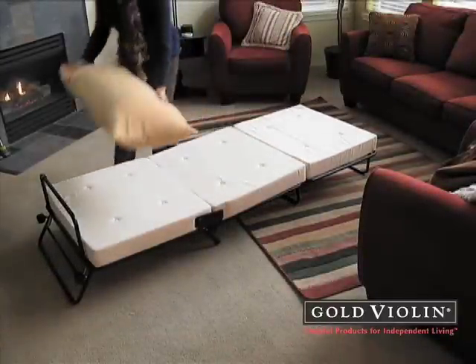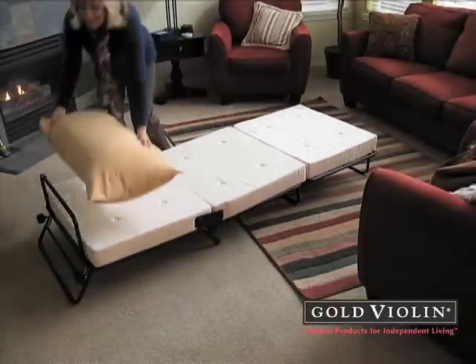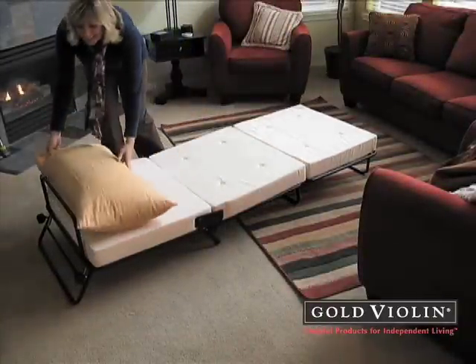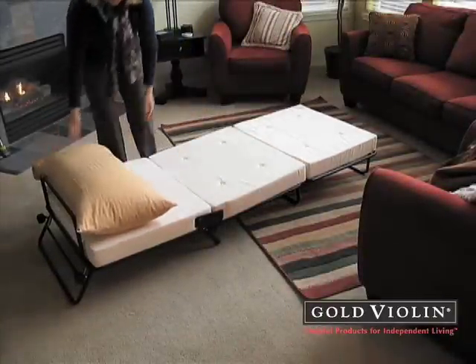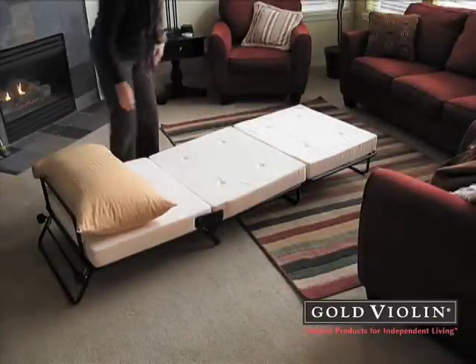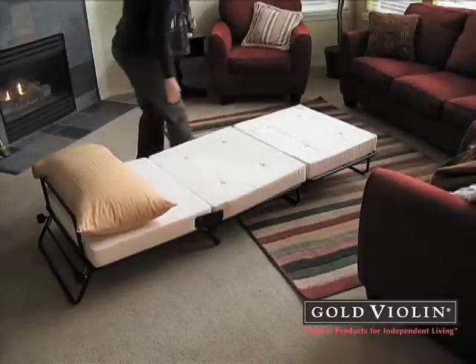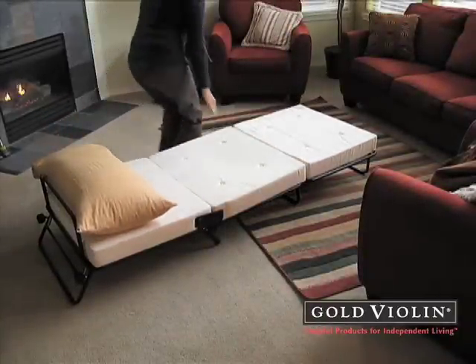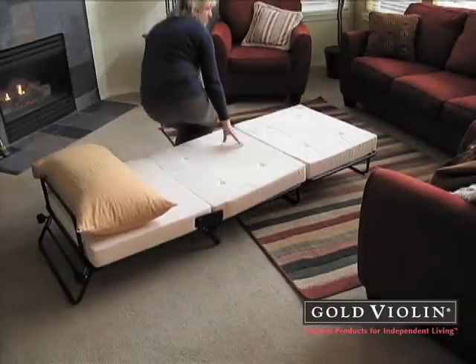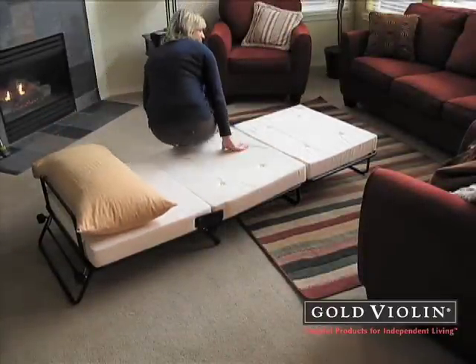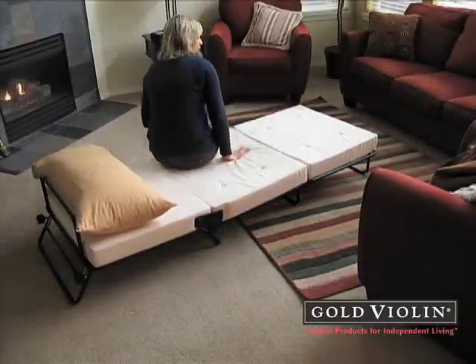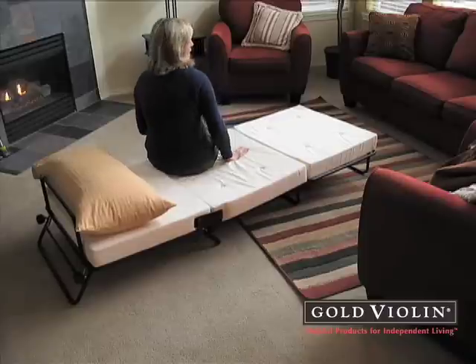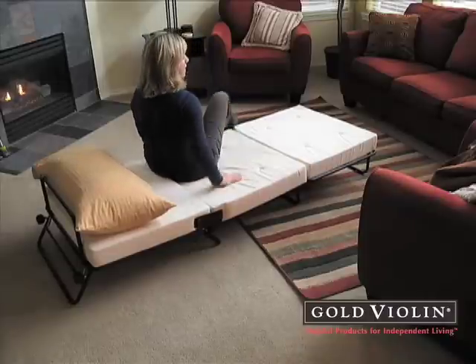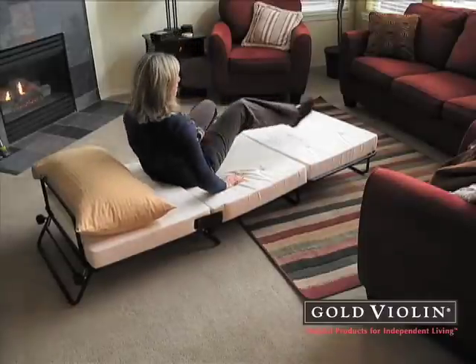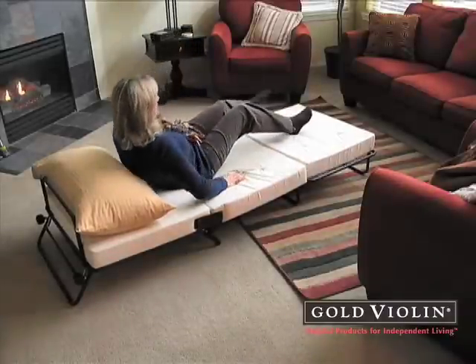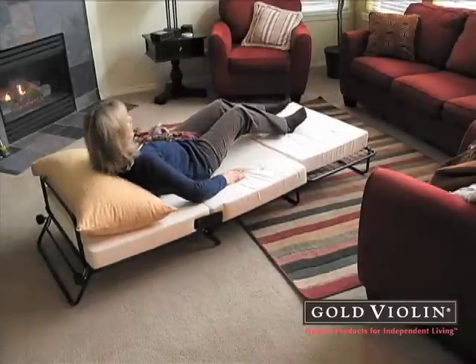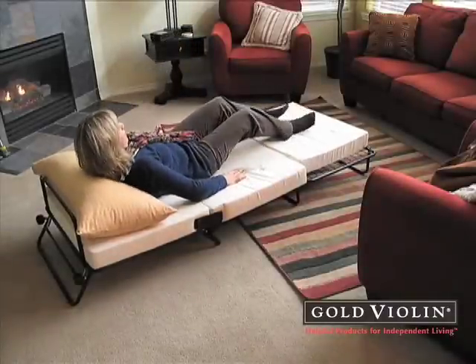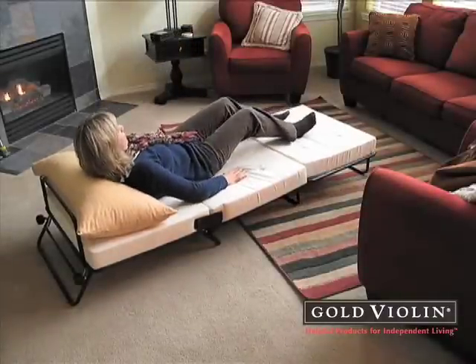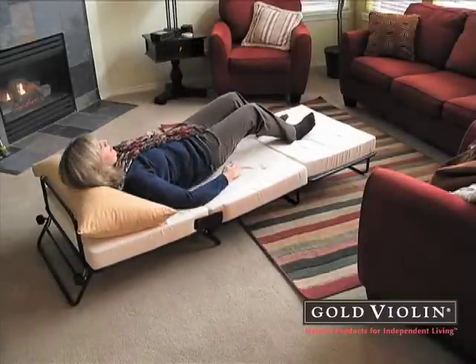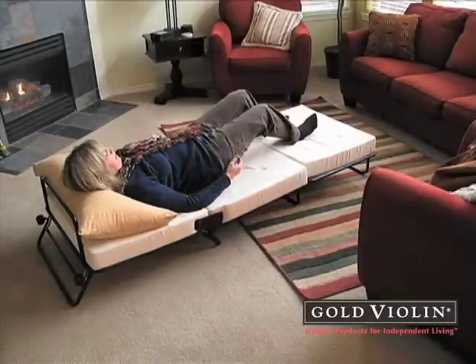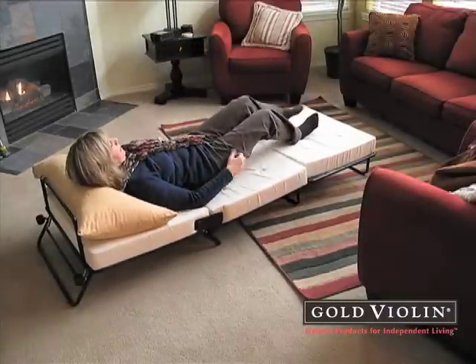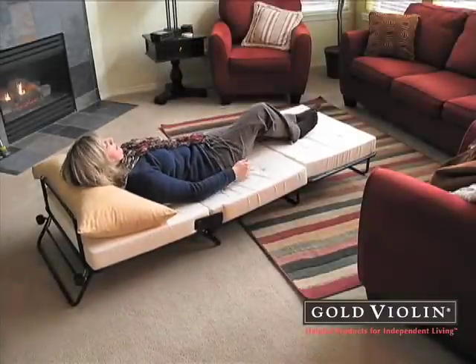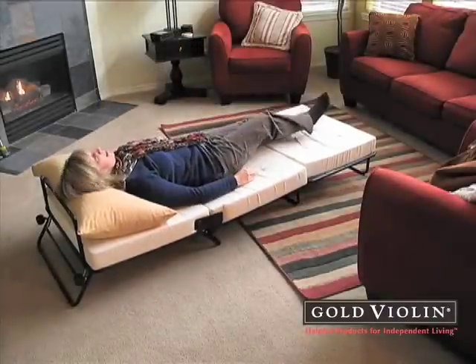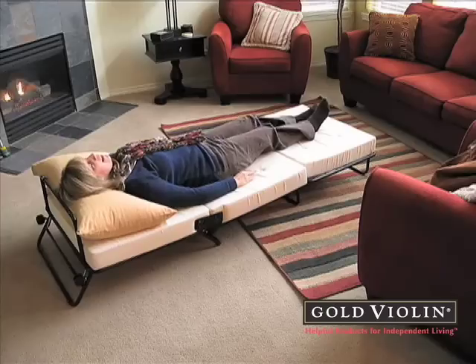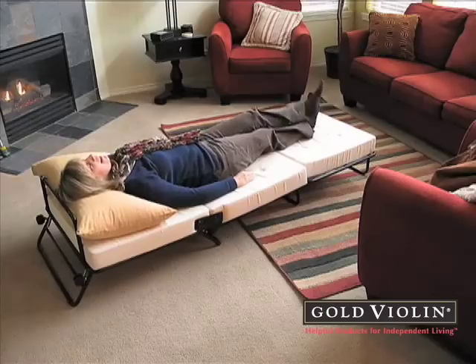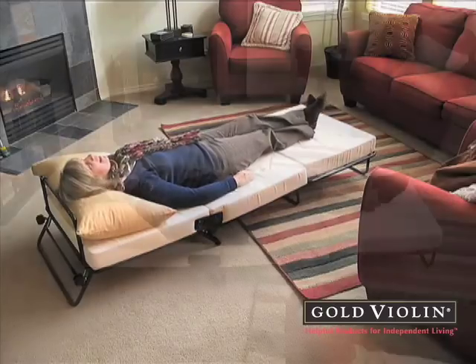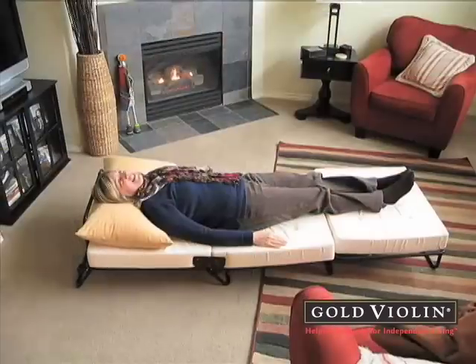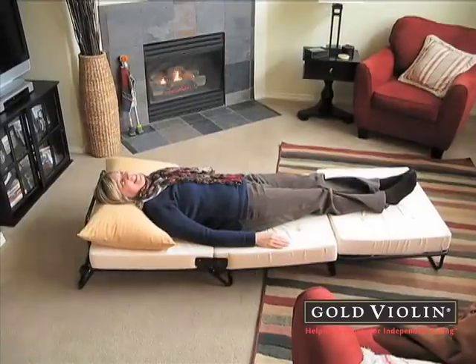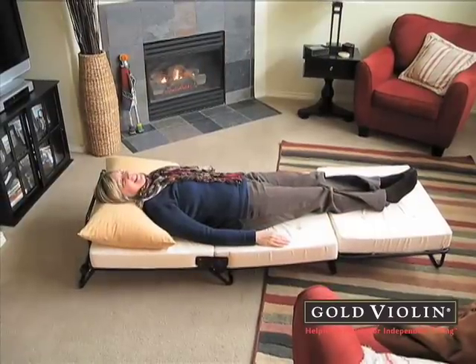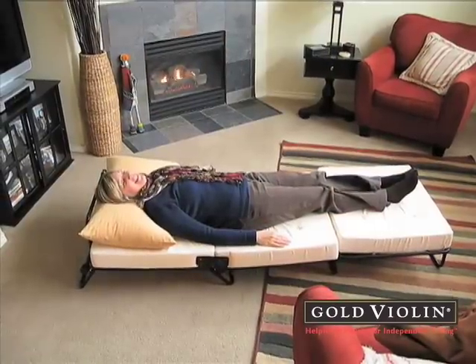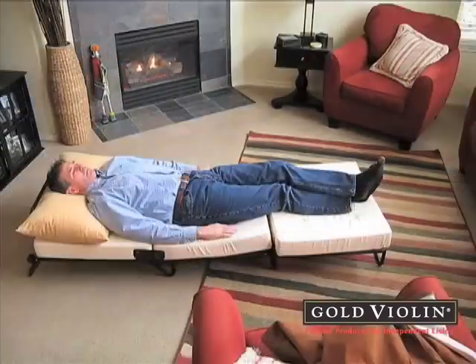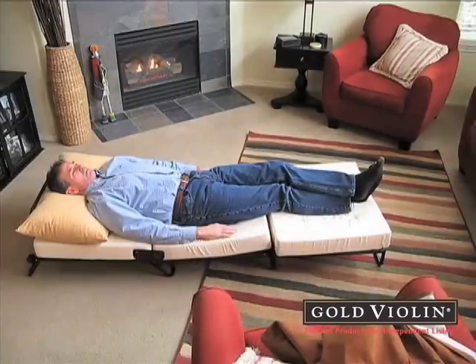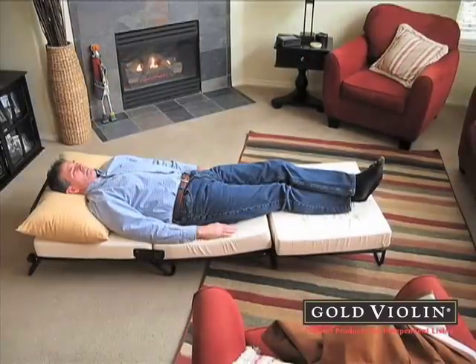This fold-out ottoman is perfect for your home, condo, loft, apartment, or vacation cabin — or just about any place you need an extra bed.